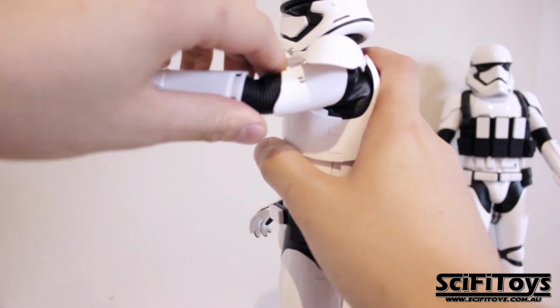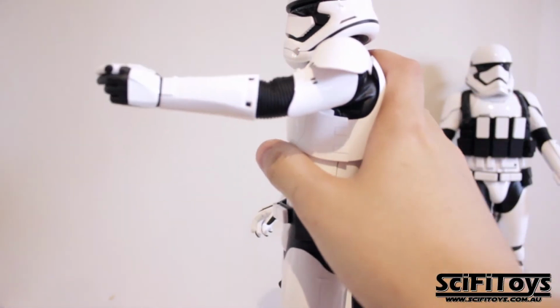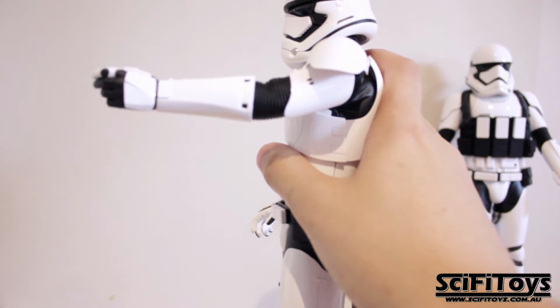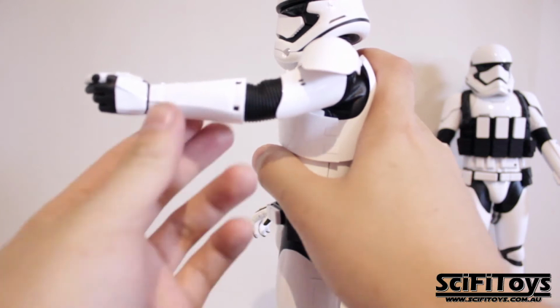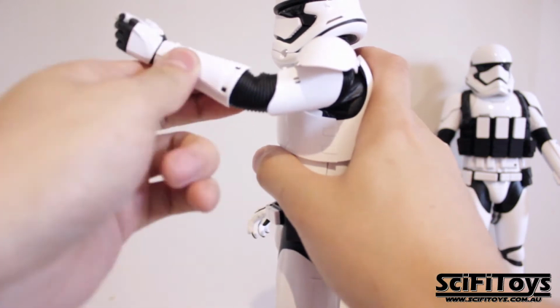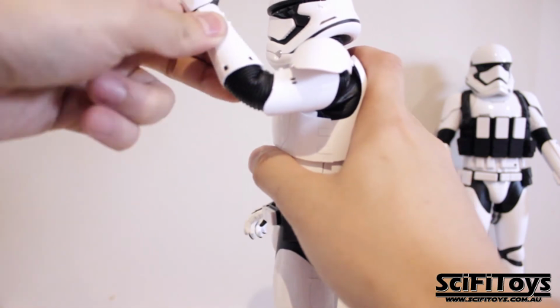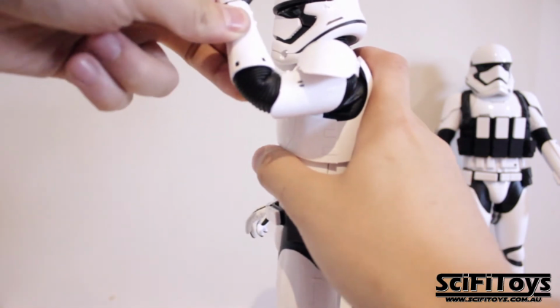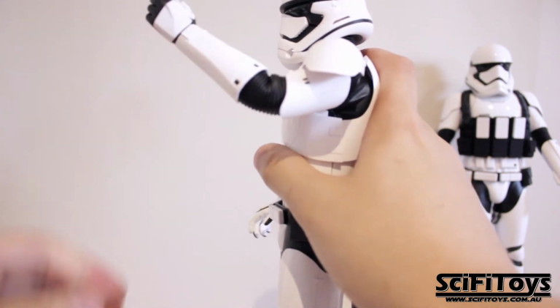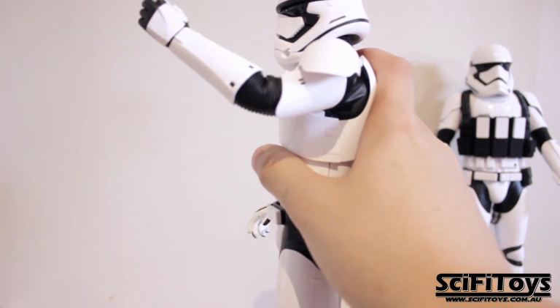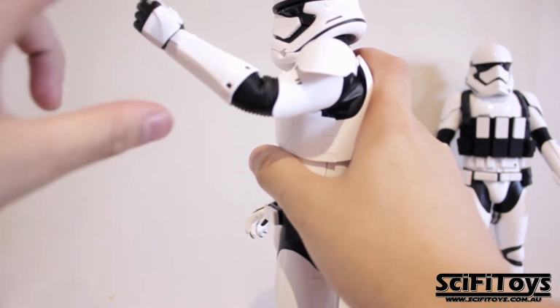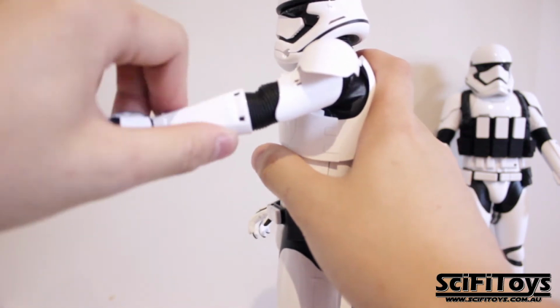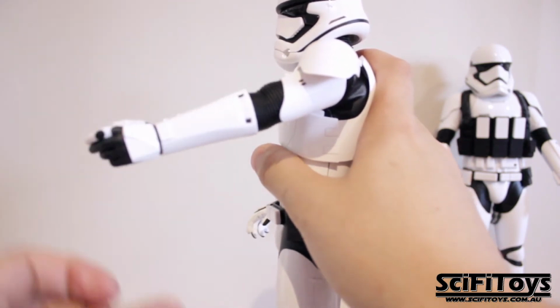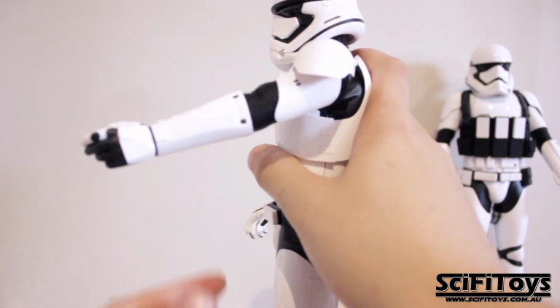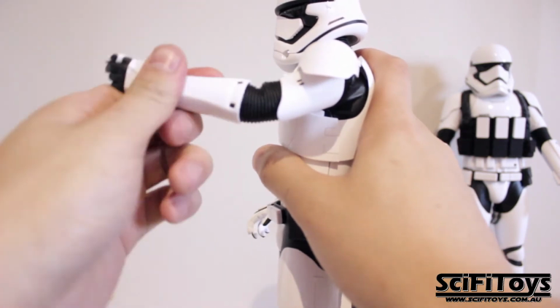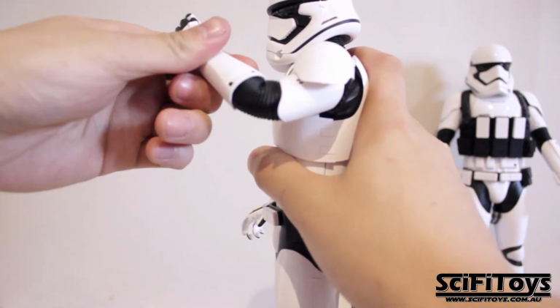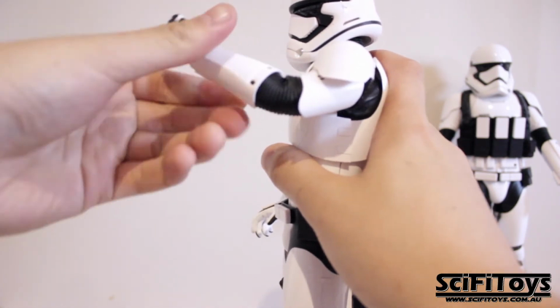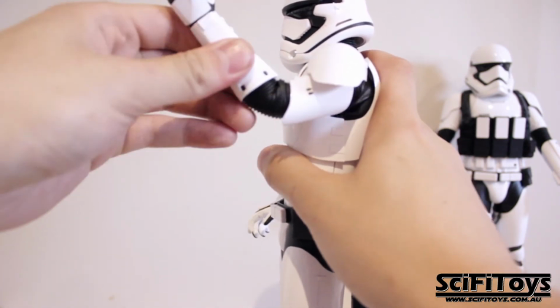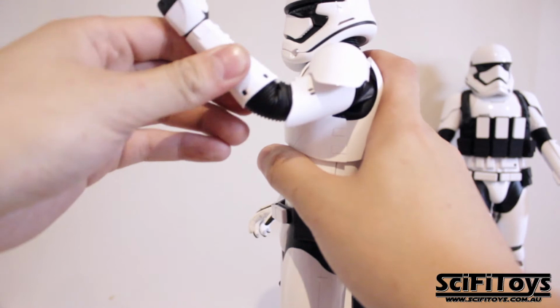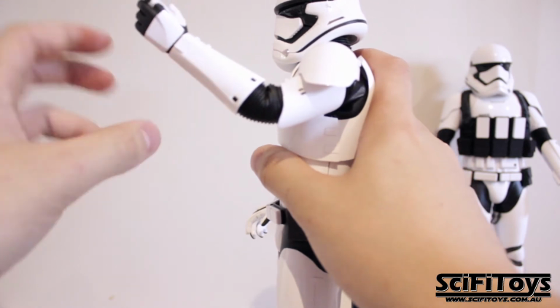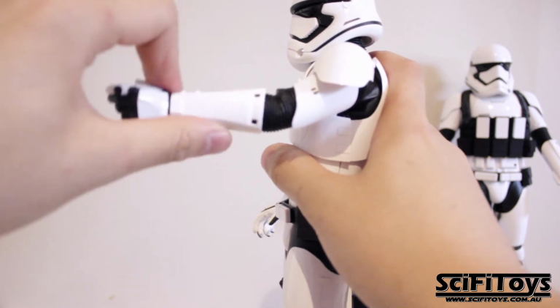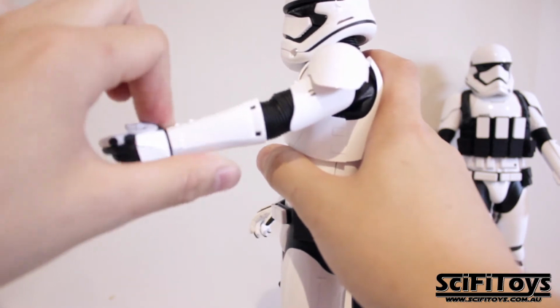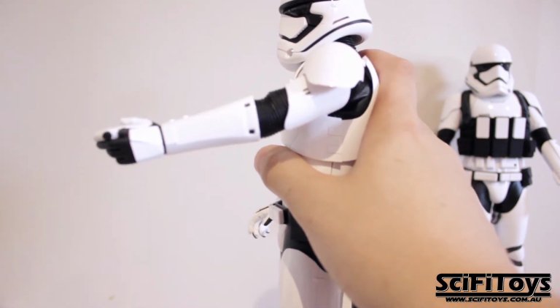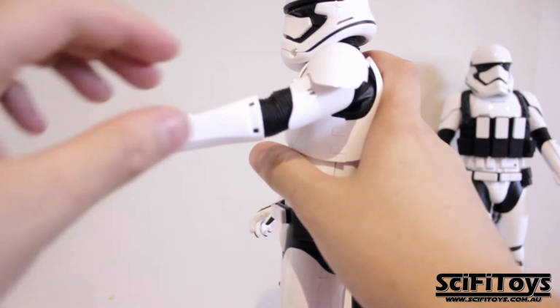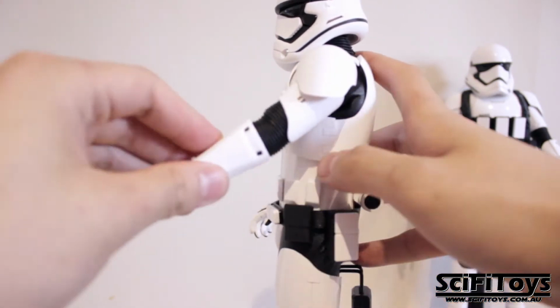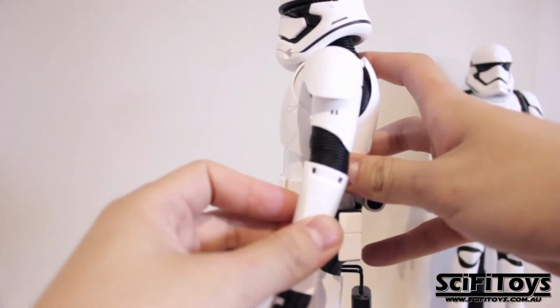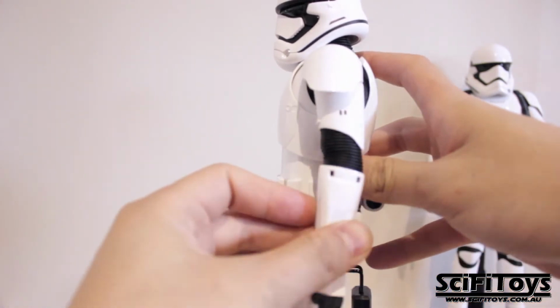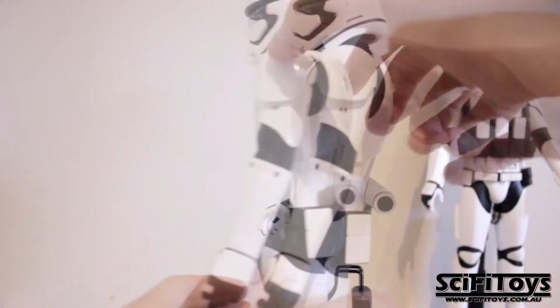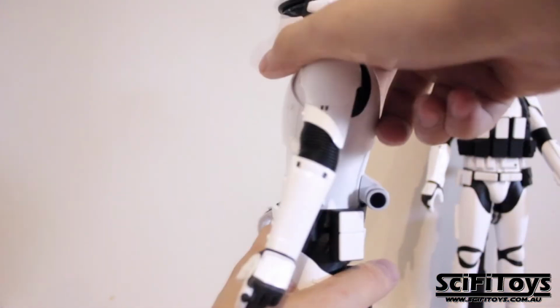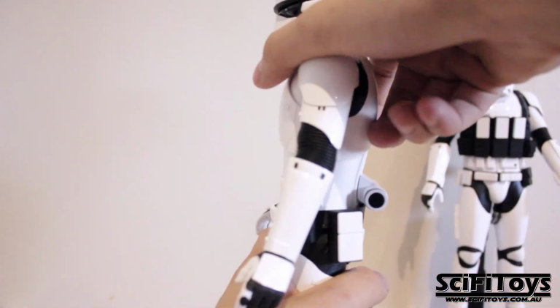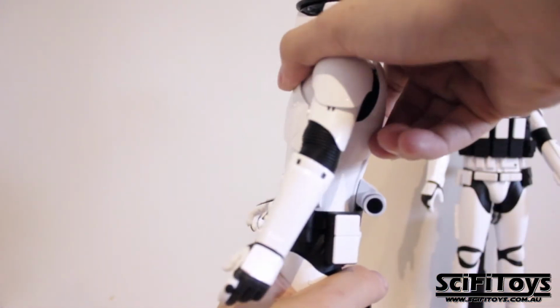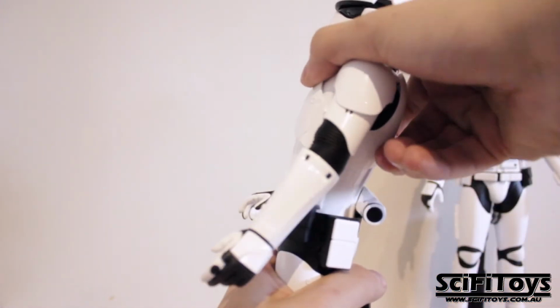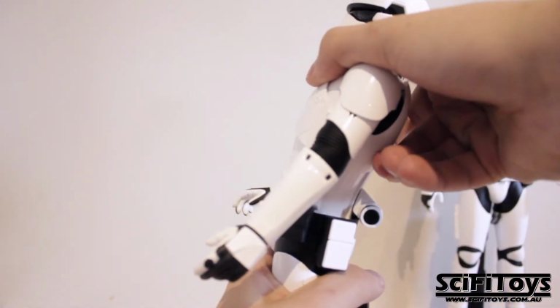As you can imagine, if you had five stormtroopers standing together, it would still look very, very good. I can only imagine that the real outfits are just as restricting on a real human.